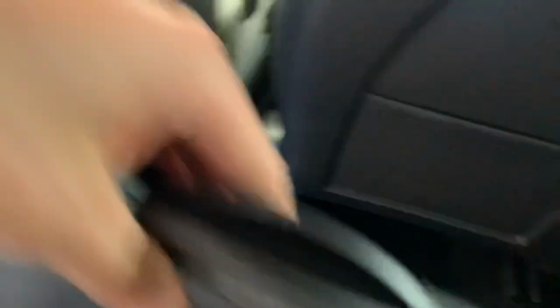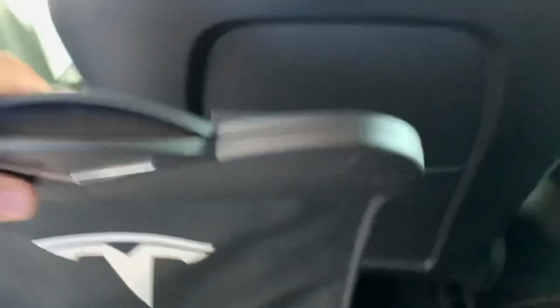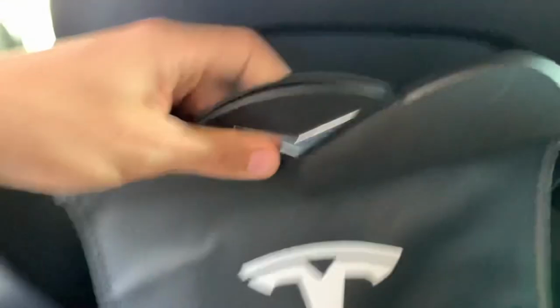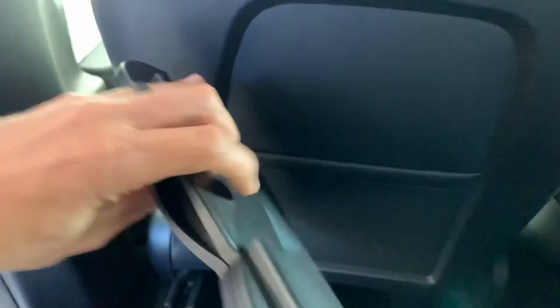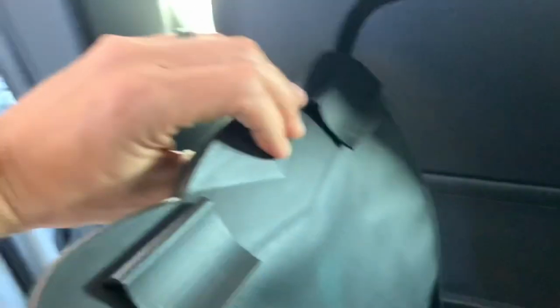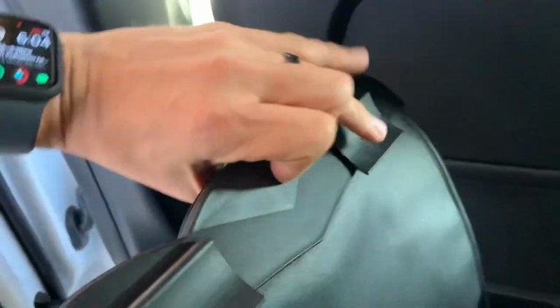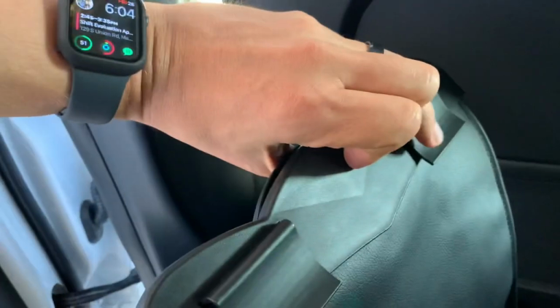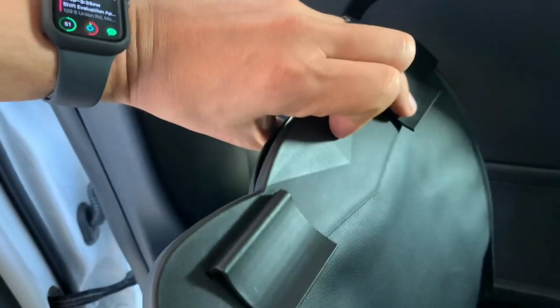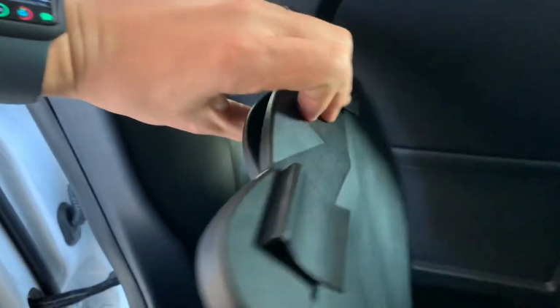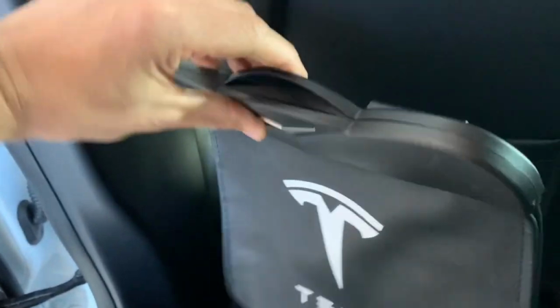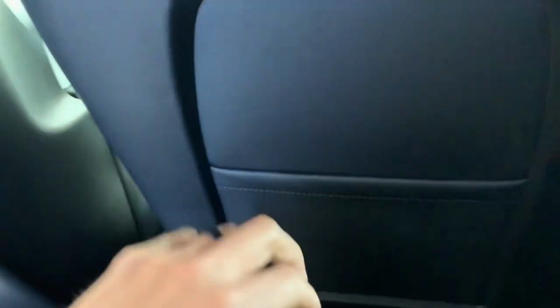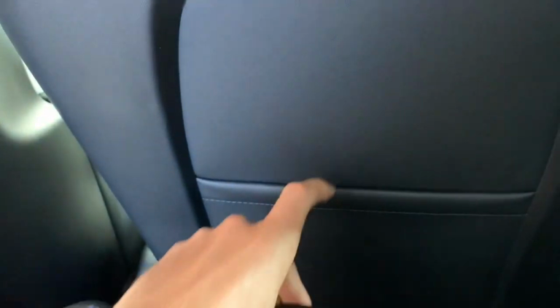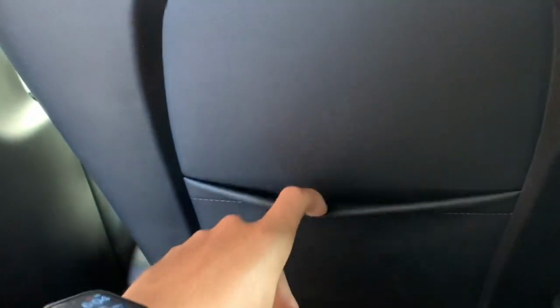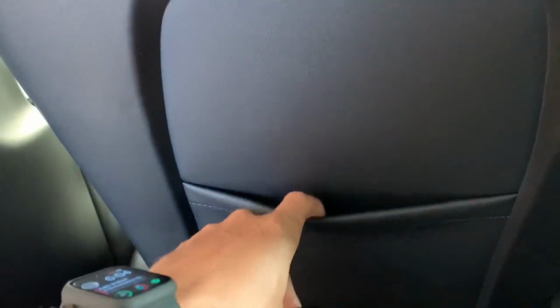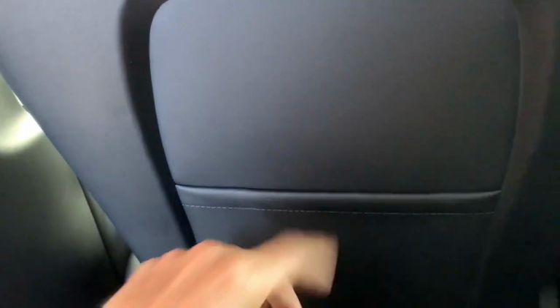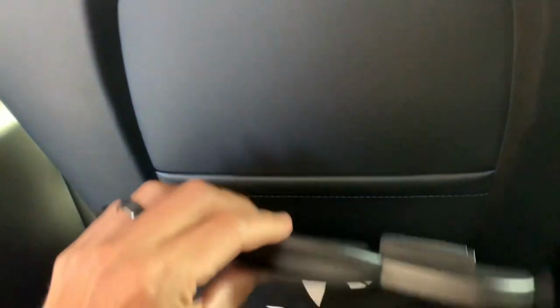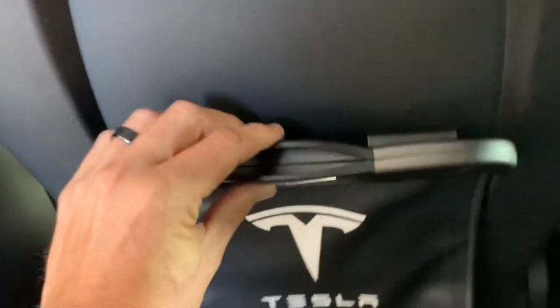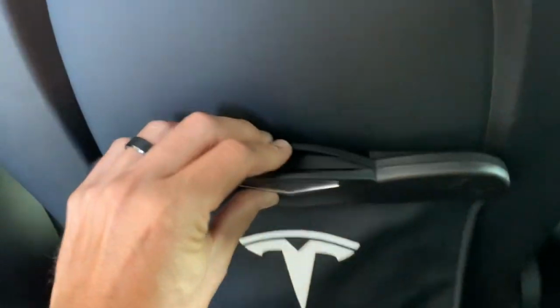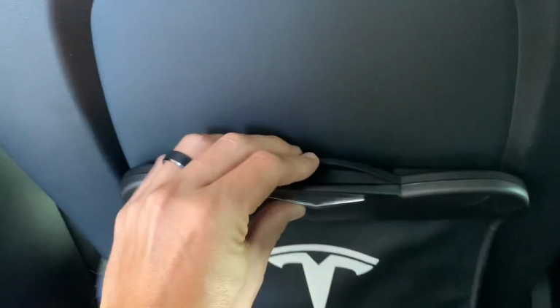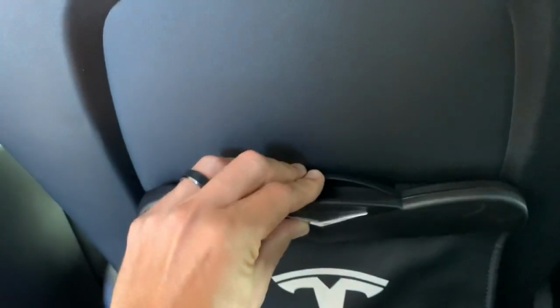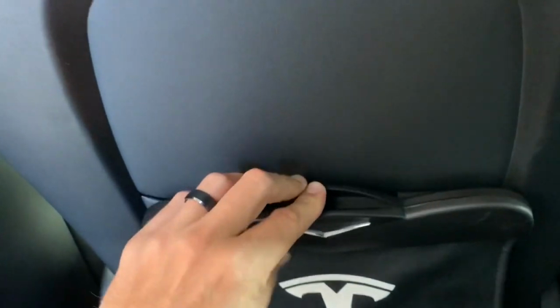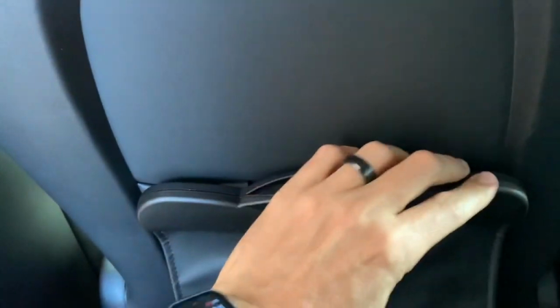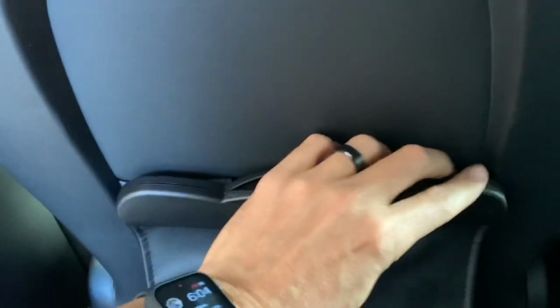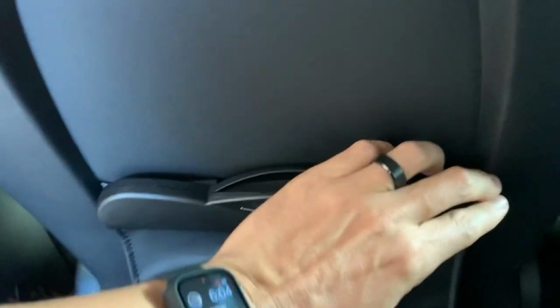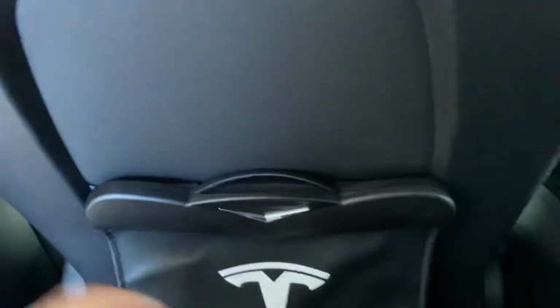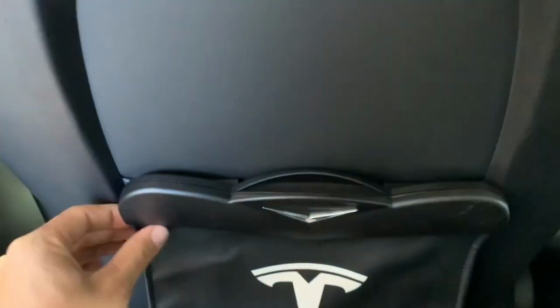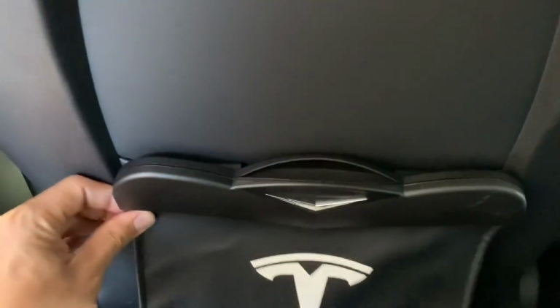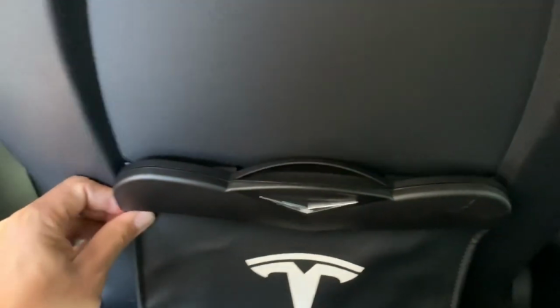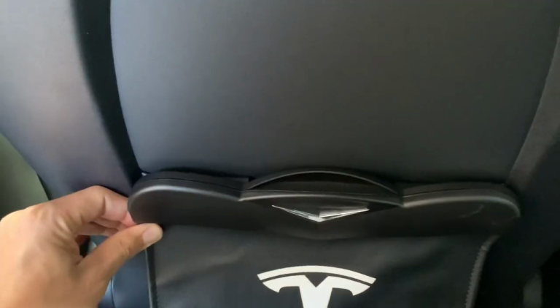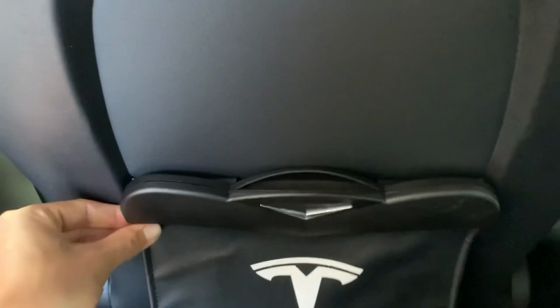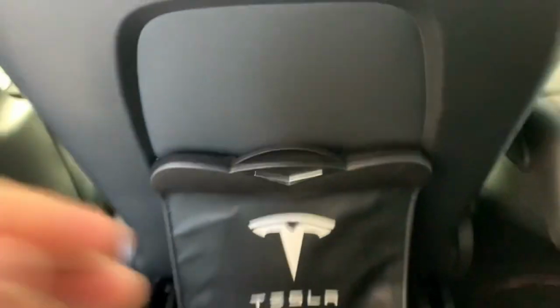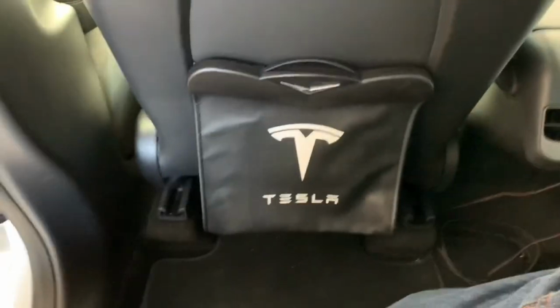These little tabs on the back just slide over this pocket here — just do that, push it down, center it, and there you go.